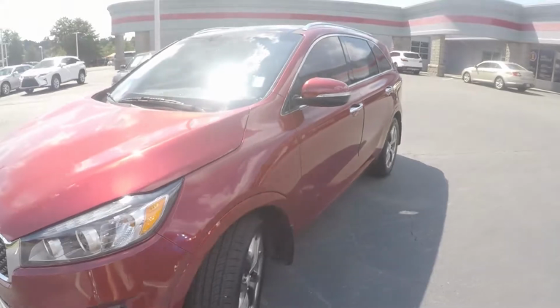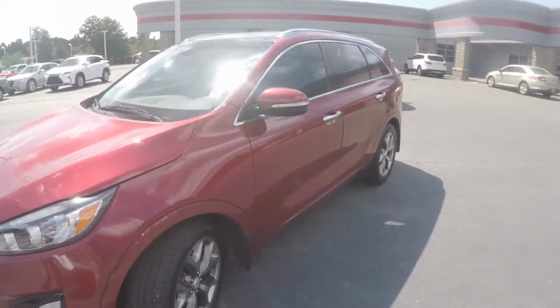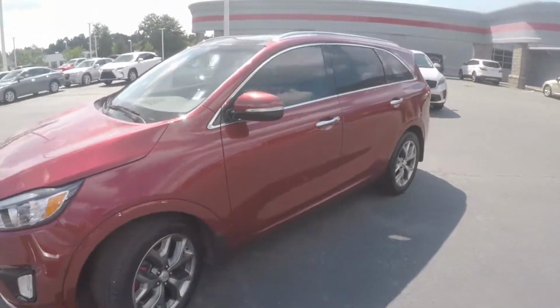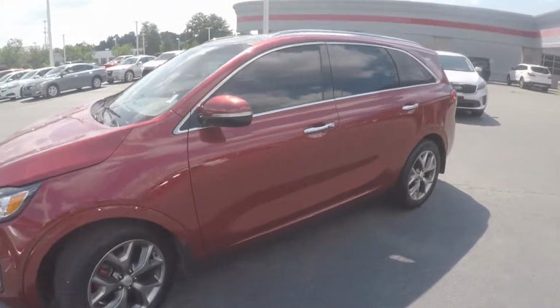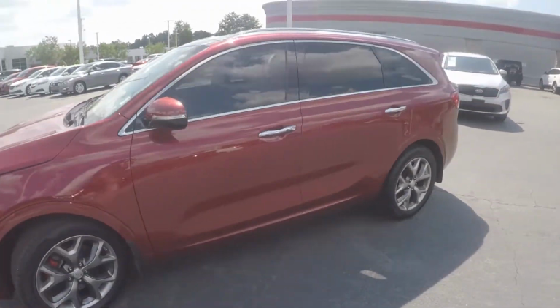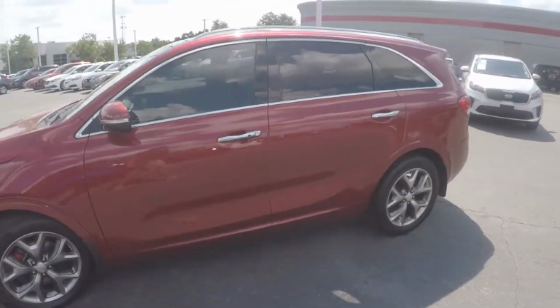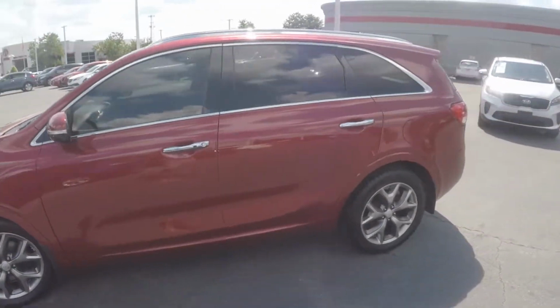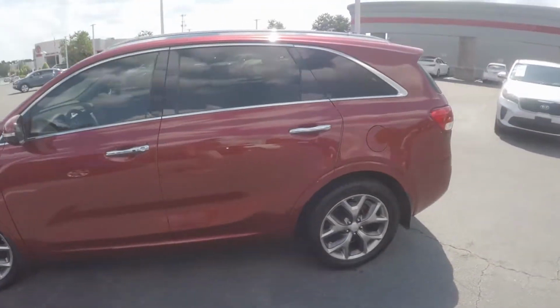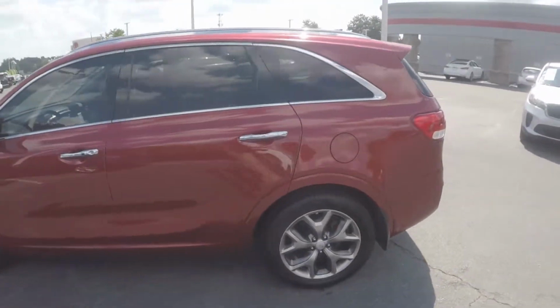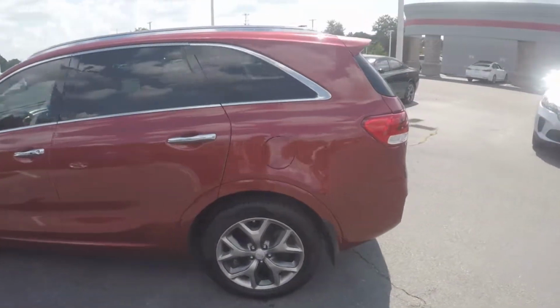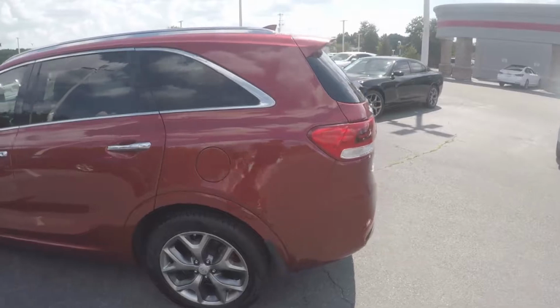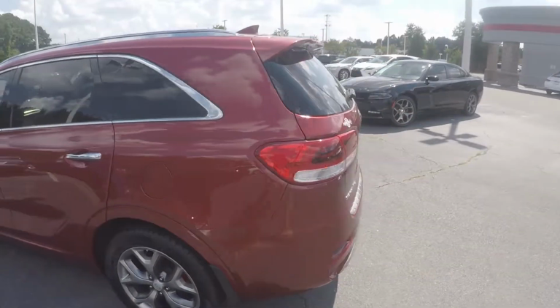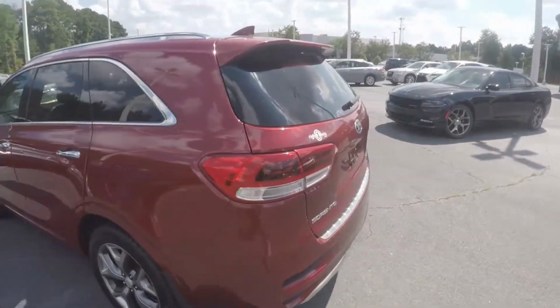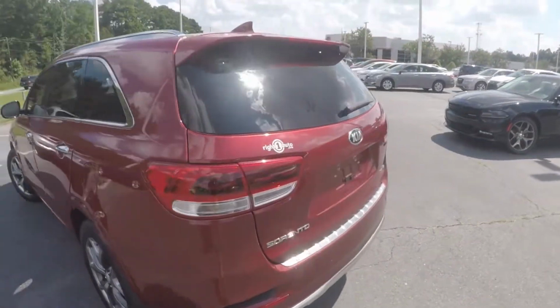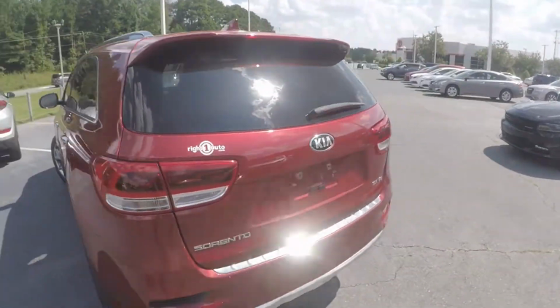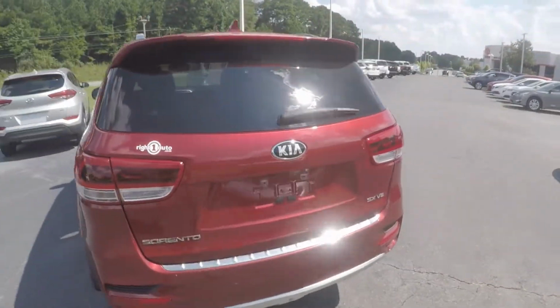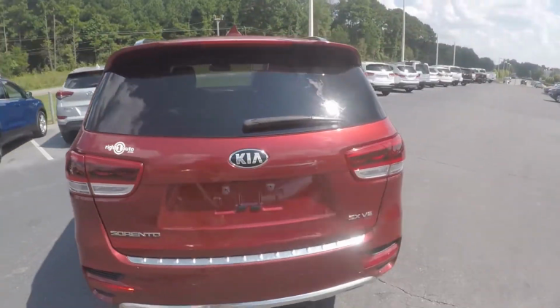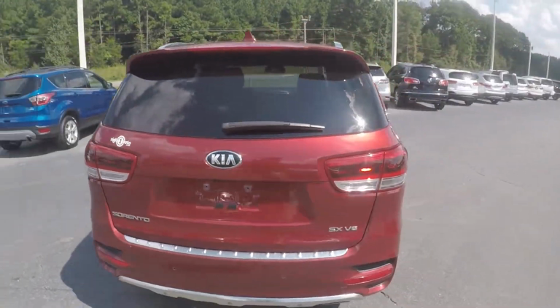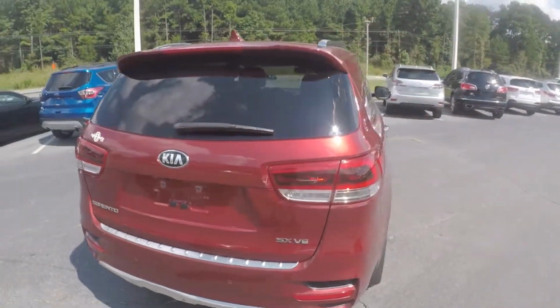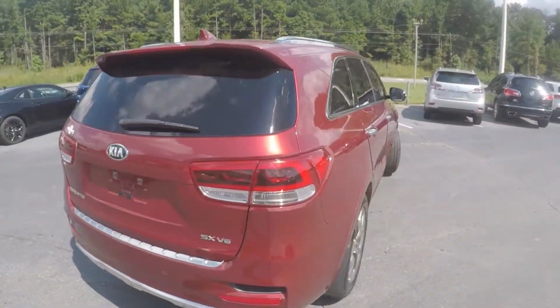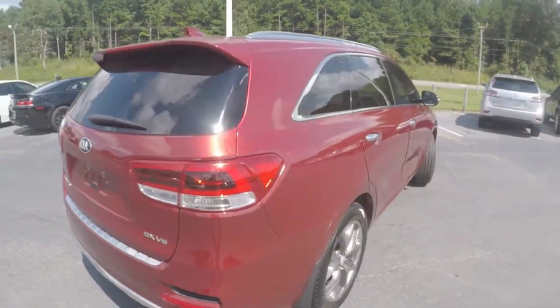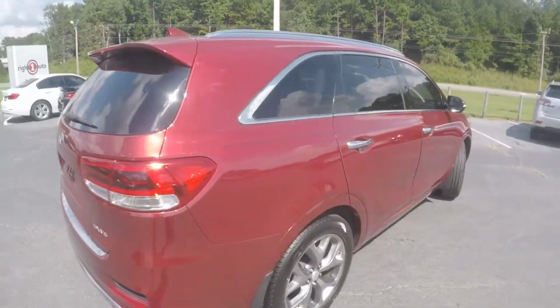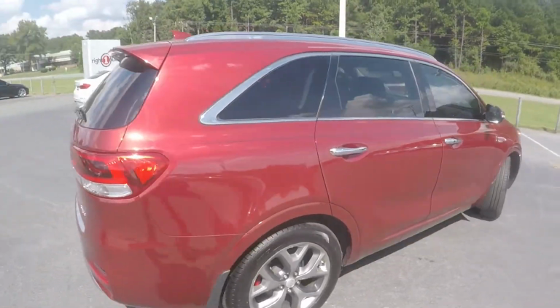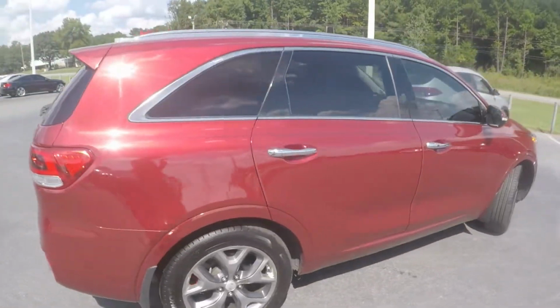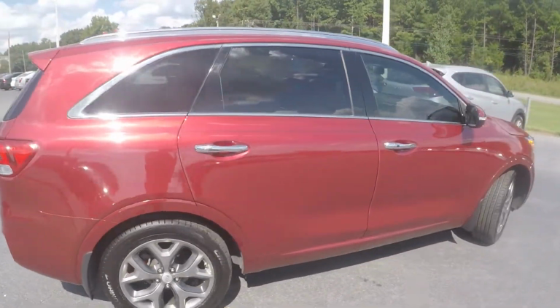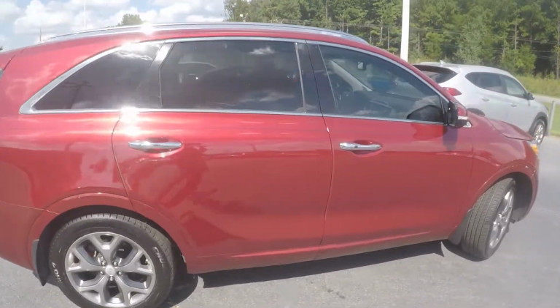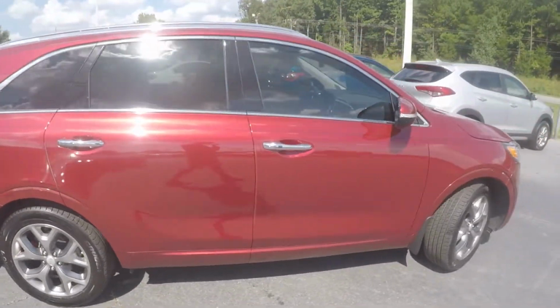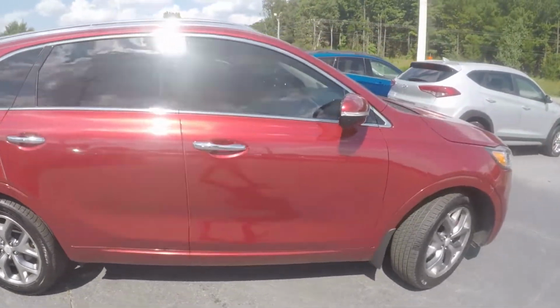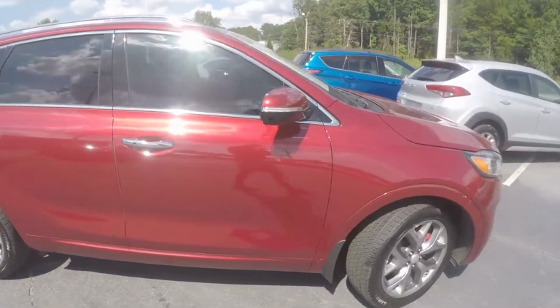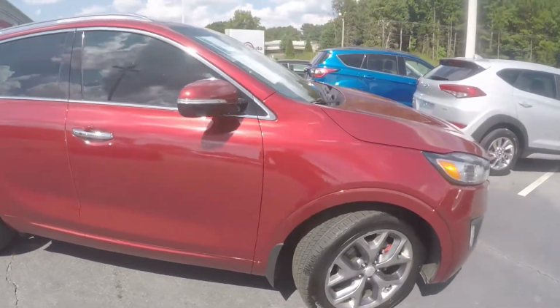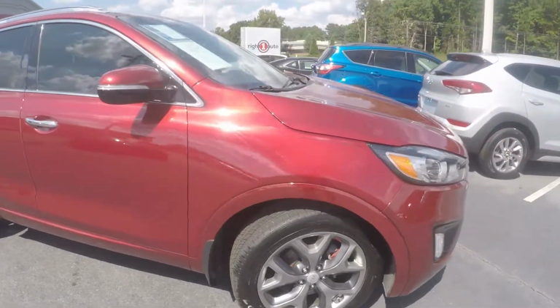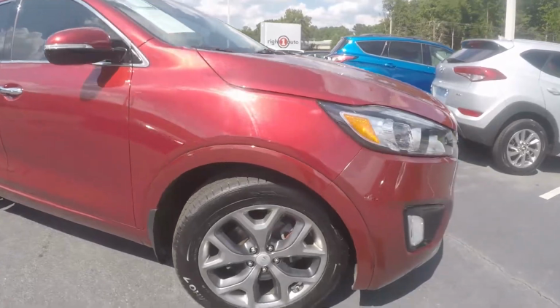As we go around the vehicle, look for any kinds of wear and tear you might find — maybe some scratches, marks, dings, anything of that nature really. Coming around to the passenger side now, the exterior looks nice and clean. We'll stop up here at the front and check out the alloy wheels.